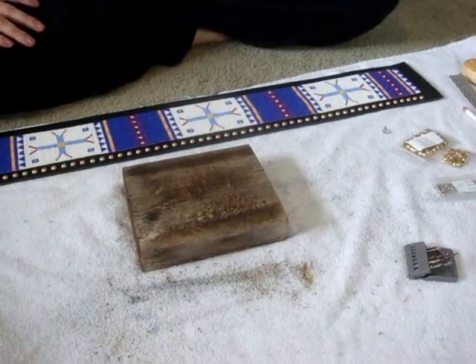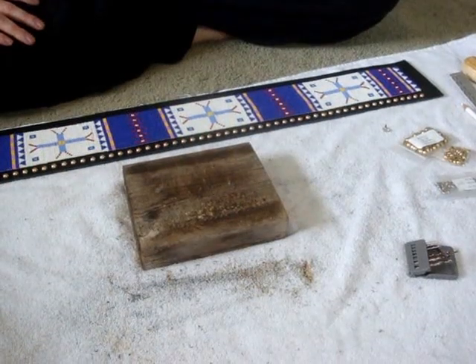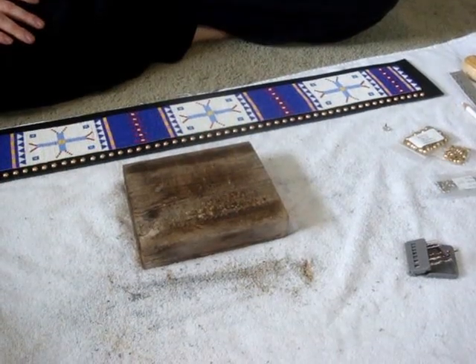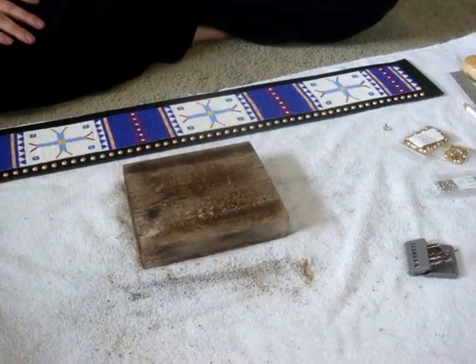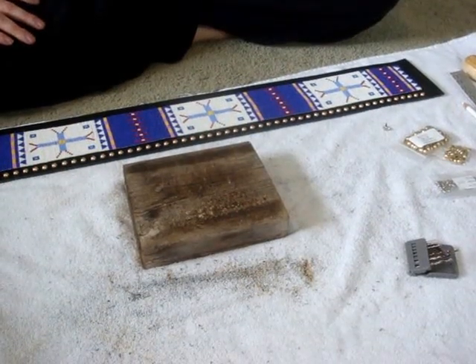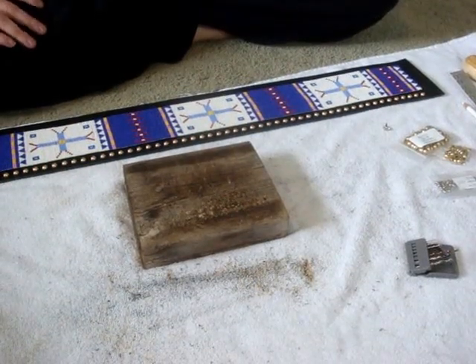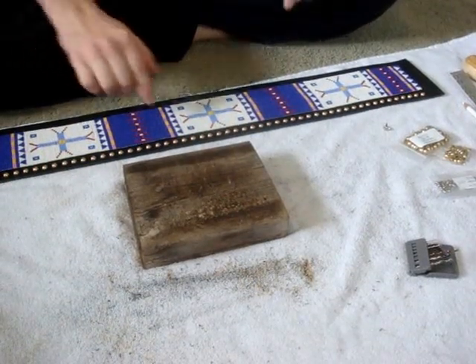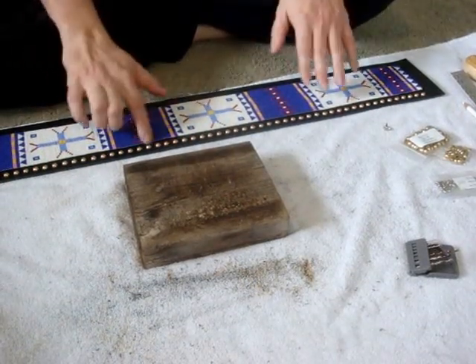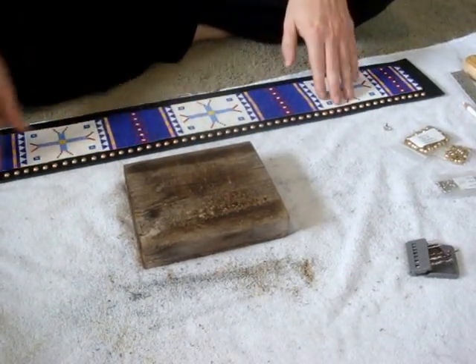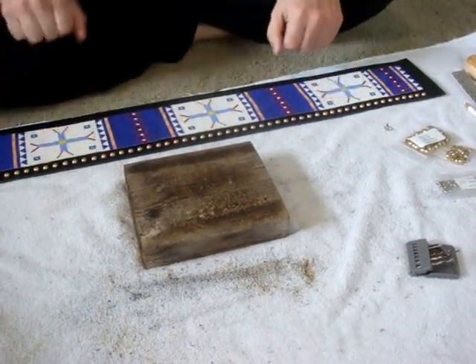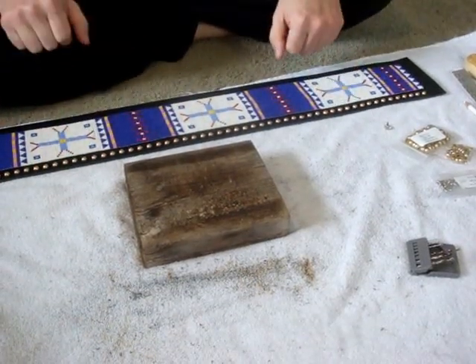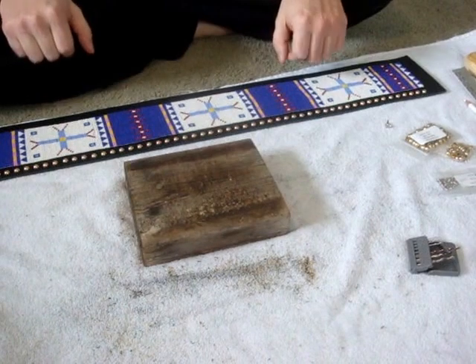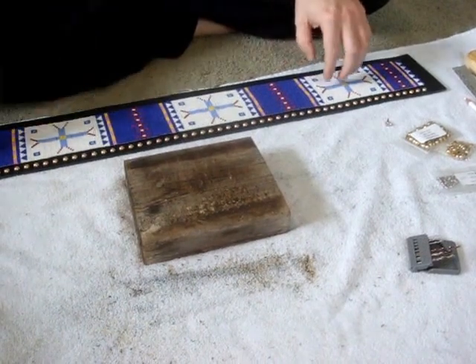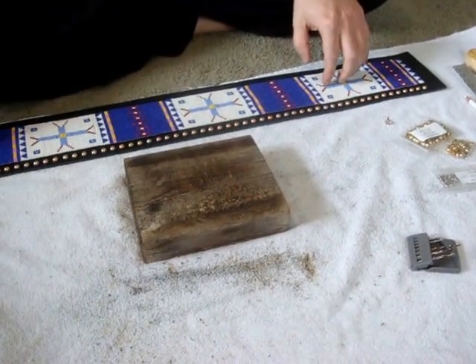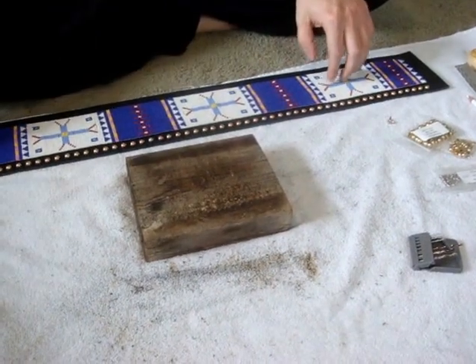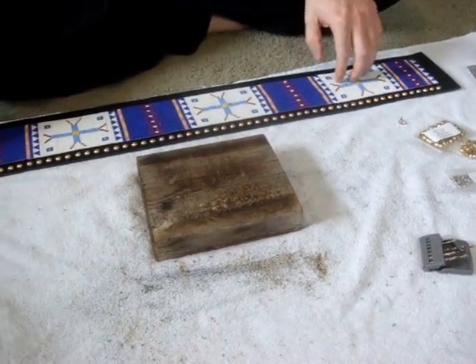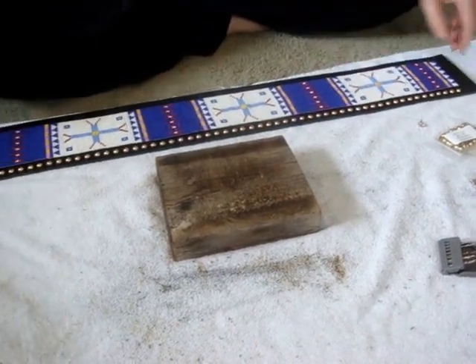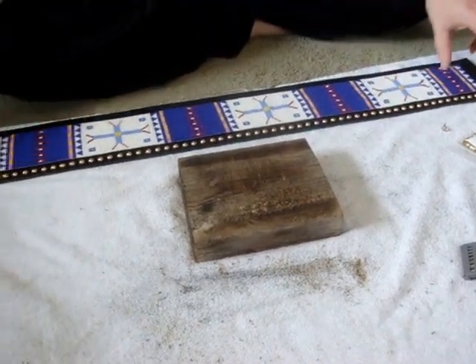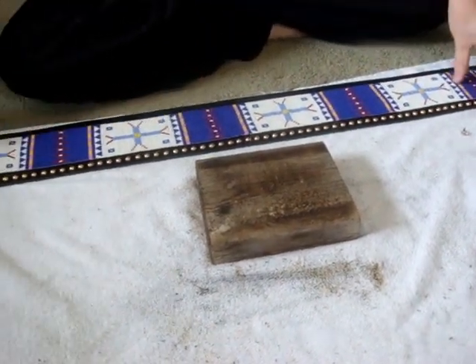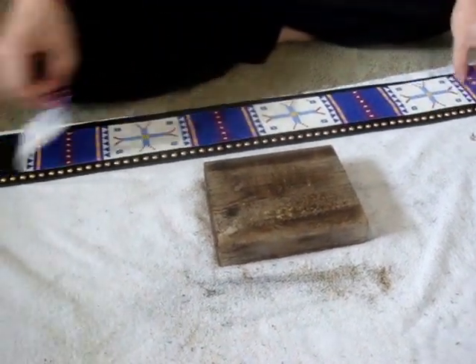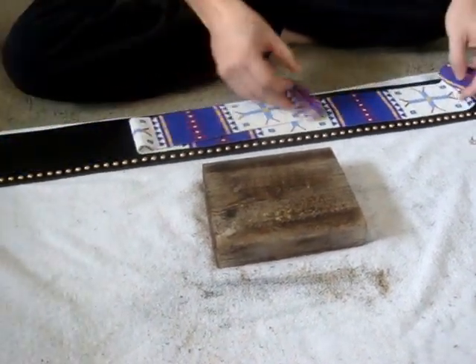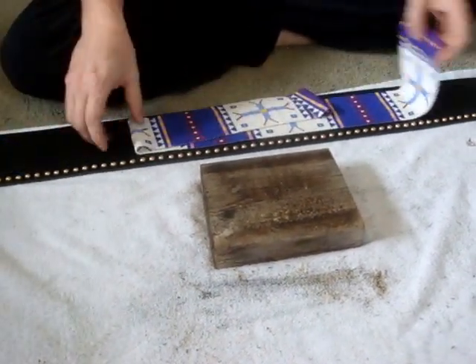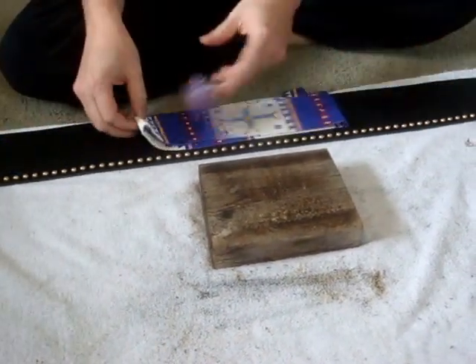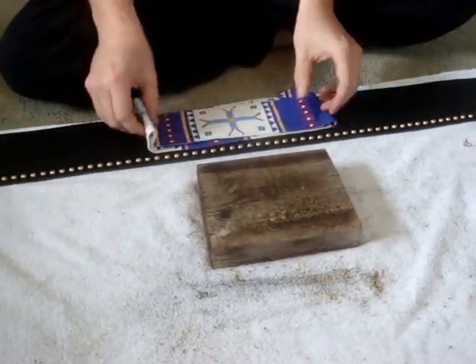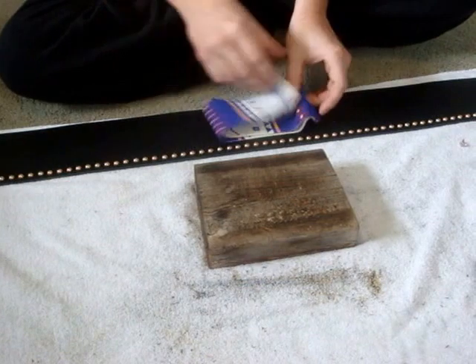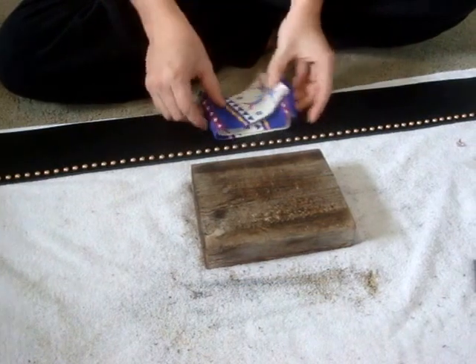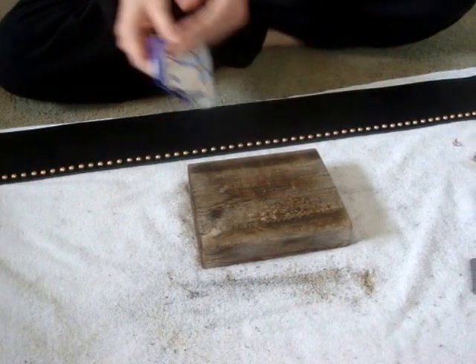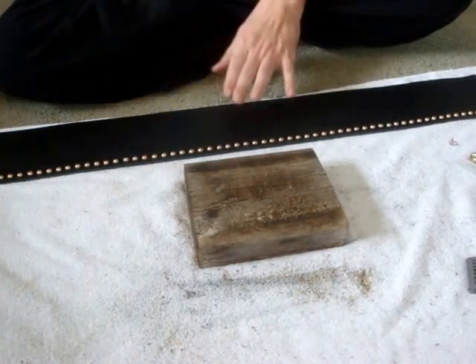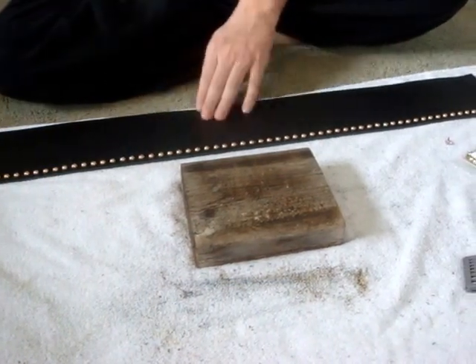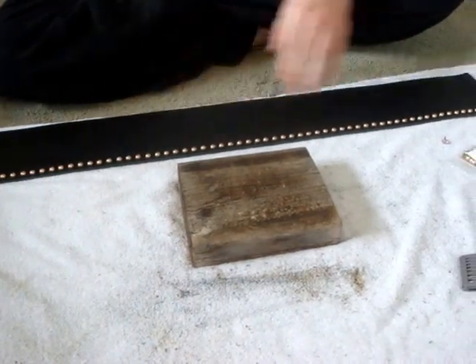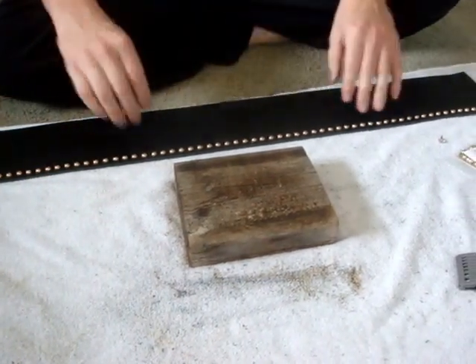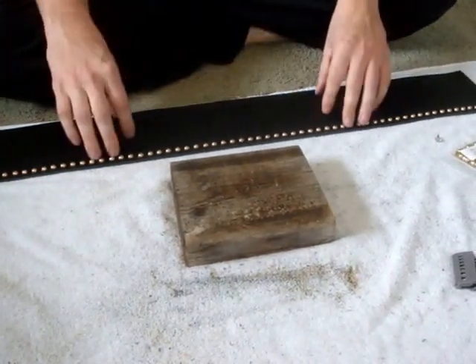Hello, and today we're going to try to put these spots in leather. A lot of times, like you see it here, like you see it on a belt — this is the belt we're working on — so we've got to put spots on the other side of the leather.